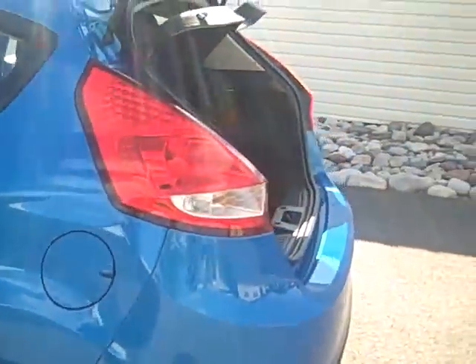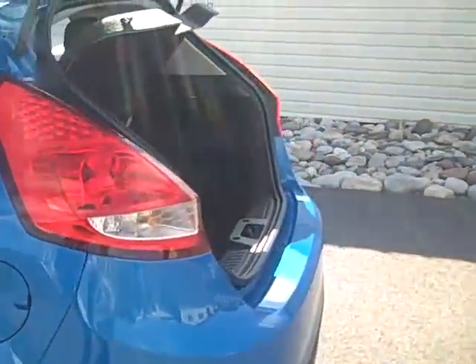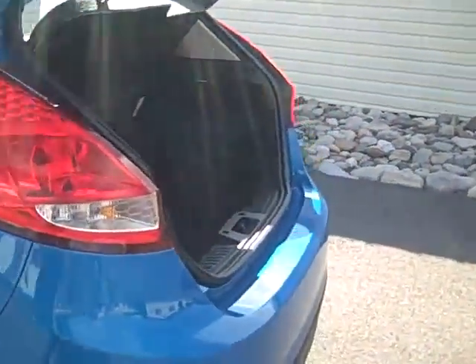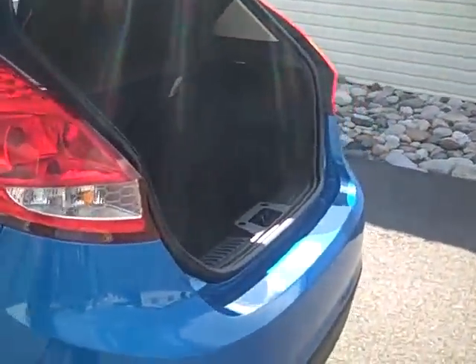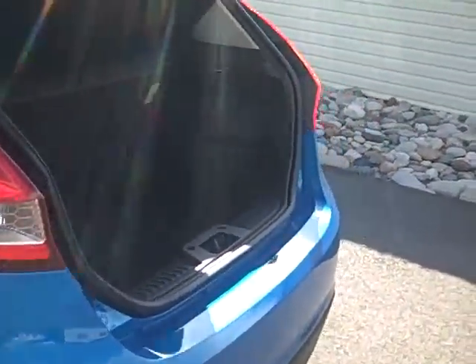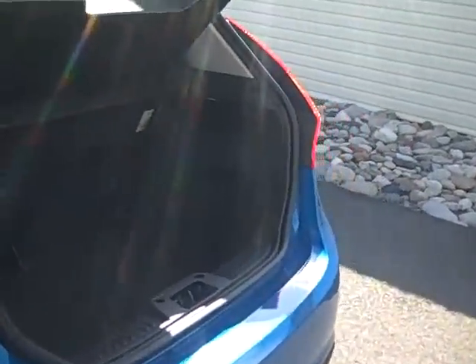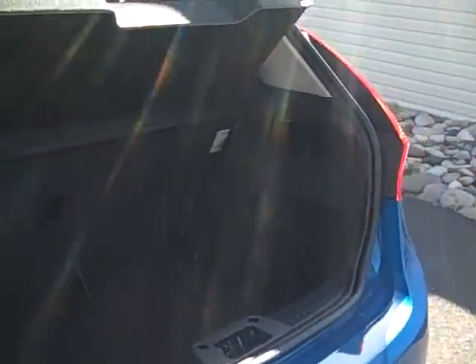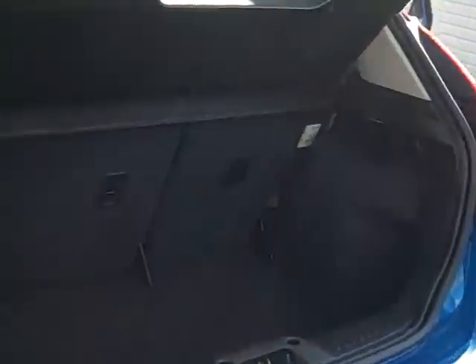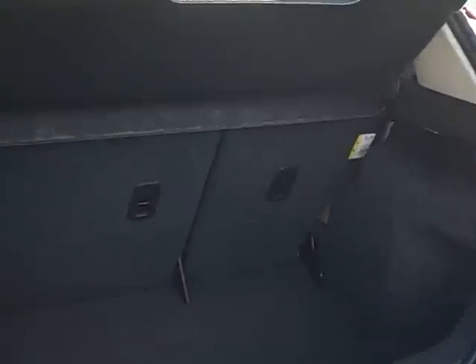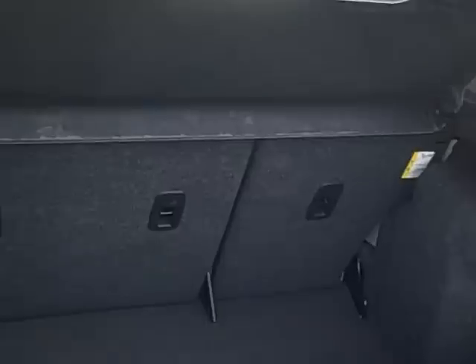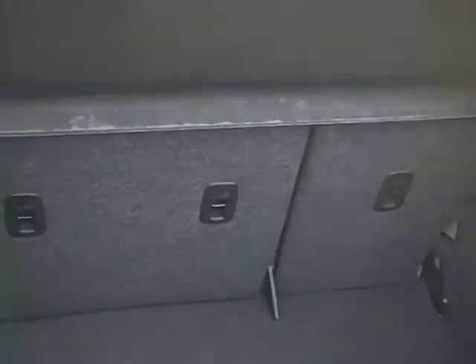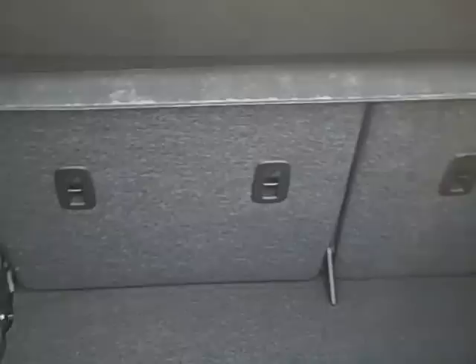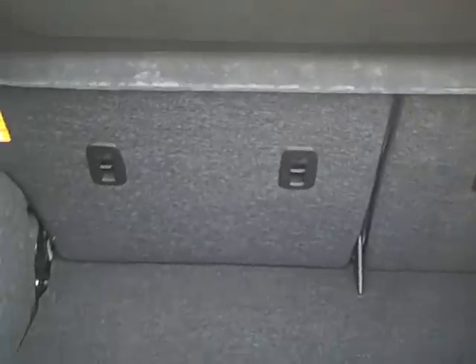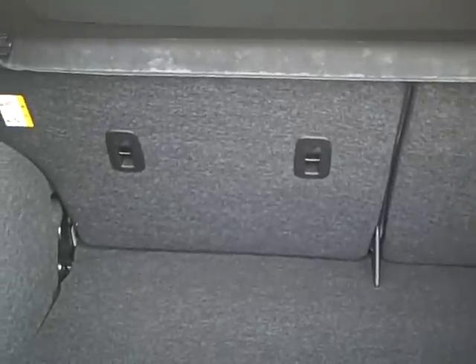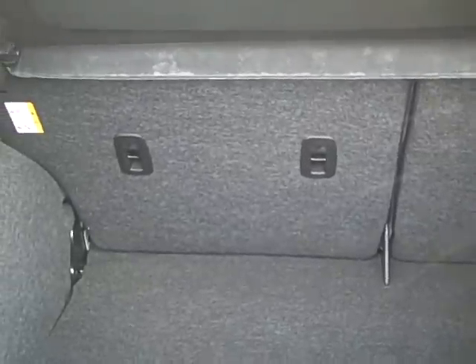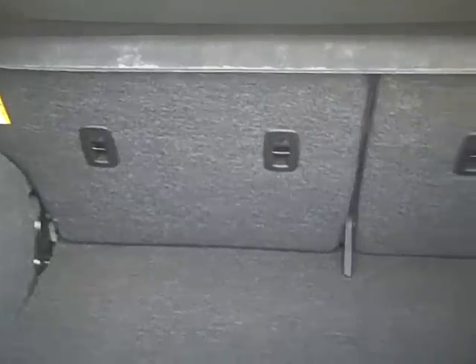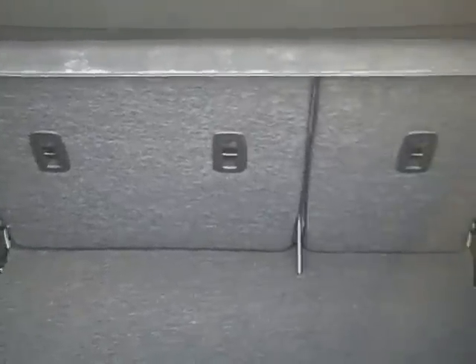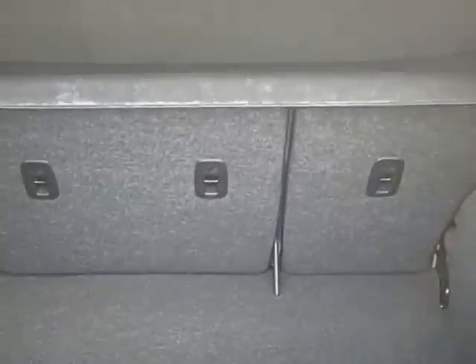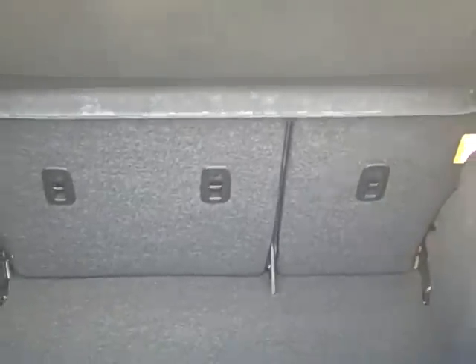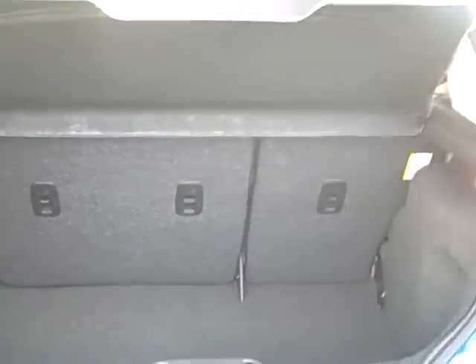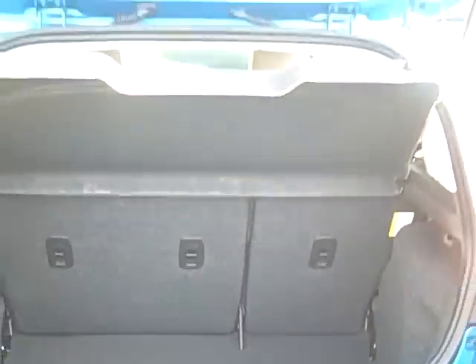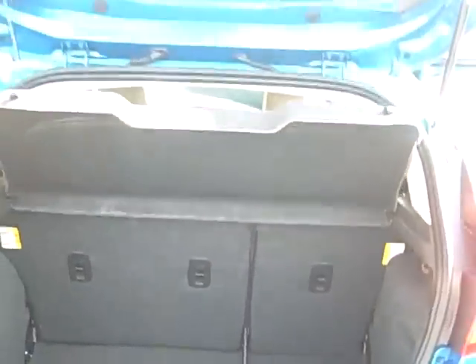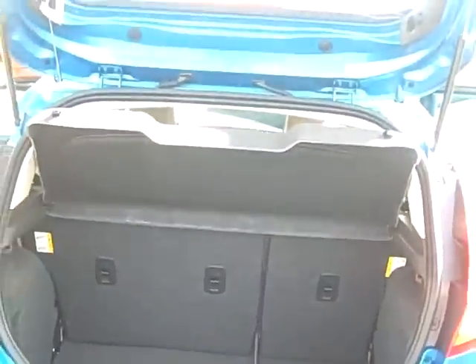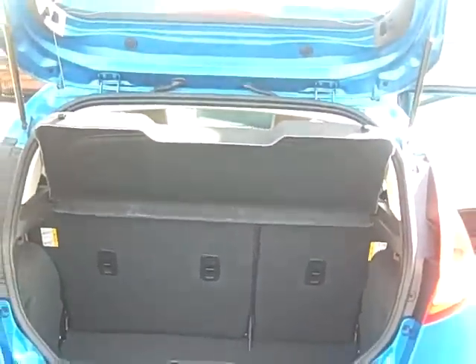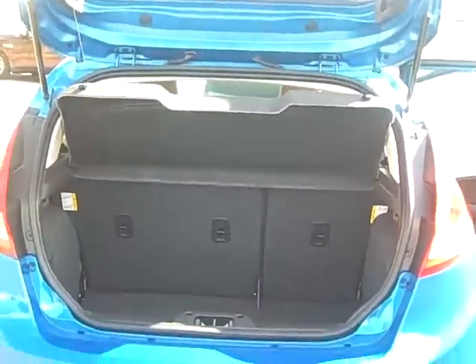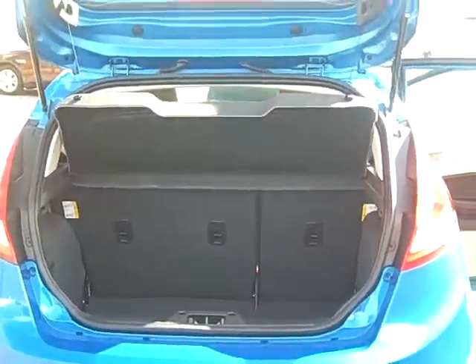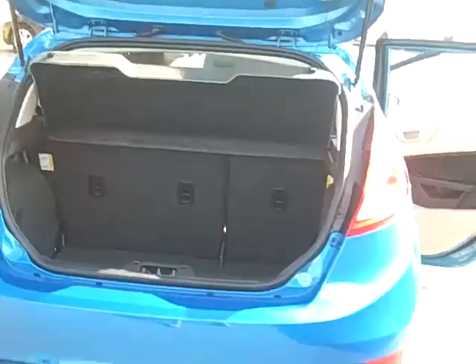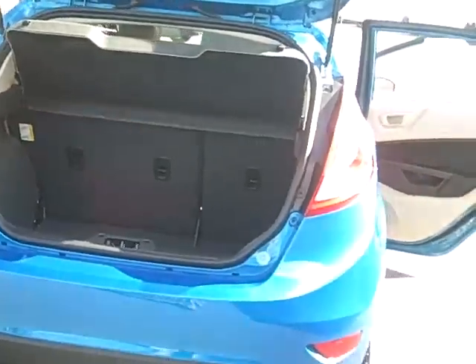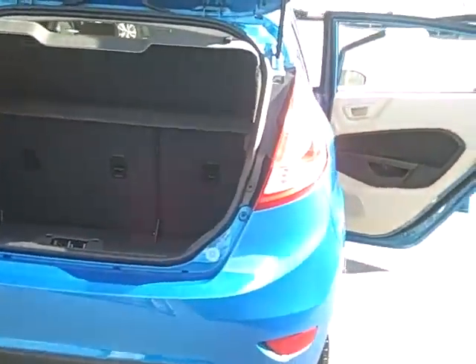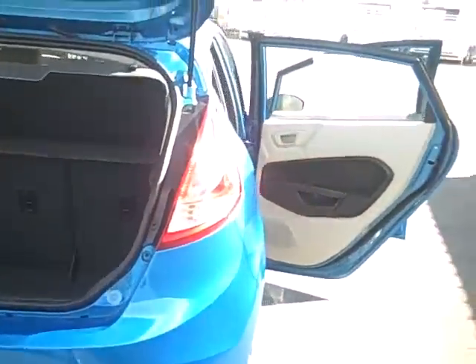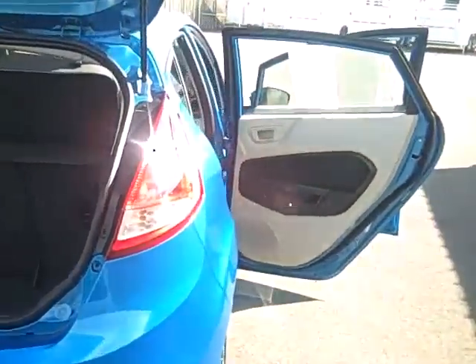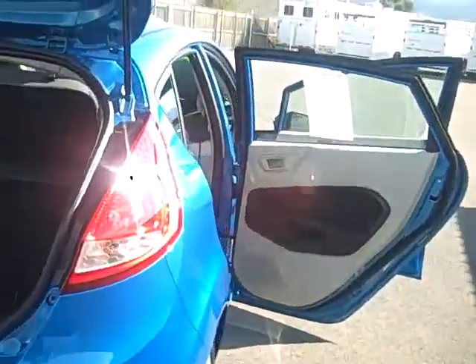Super little vehicle. Nice cargo area in the hatchback here. And we'll take a look at the interior.